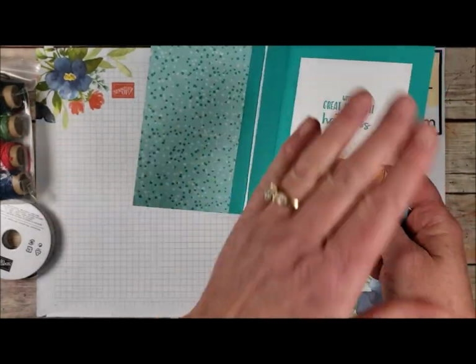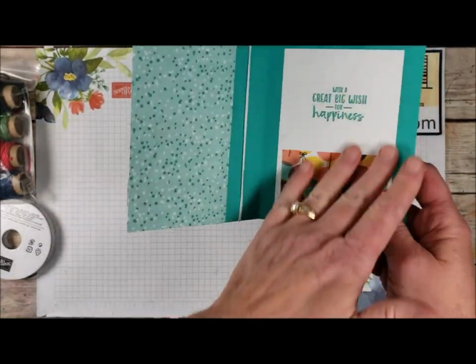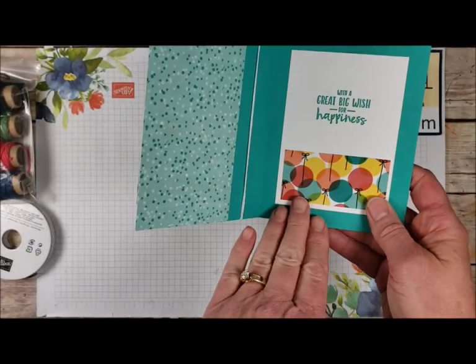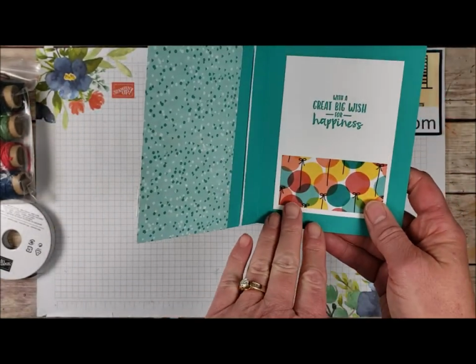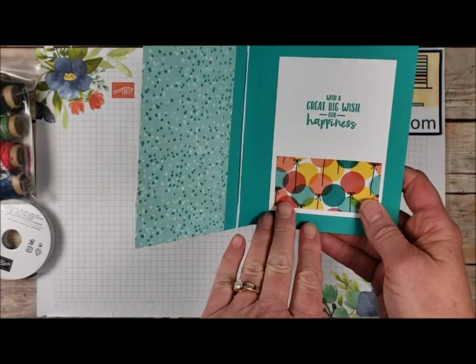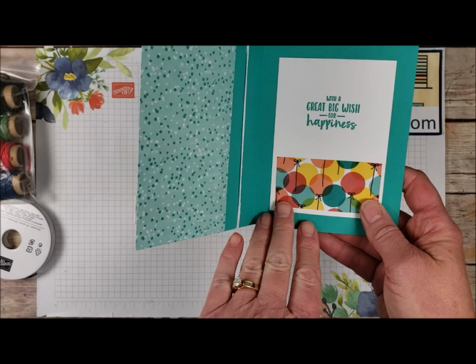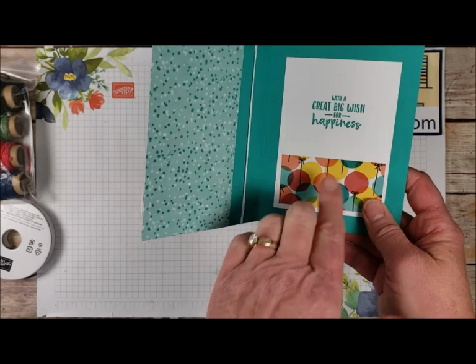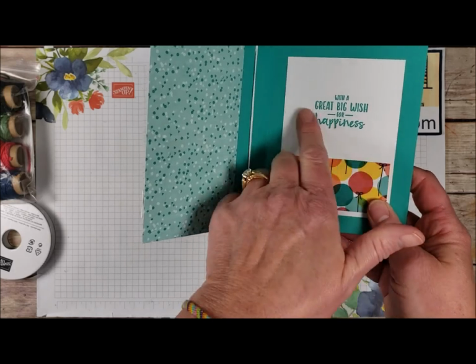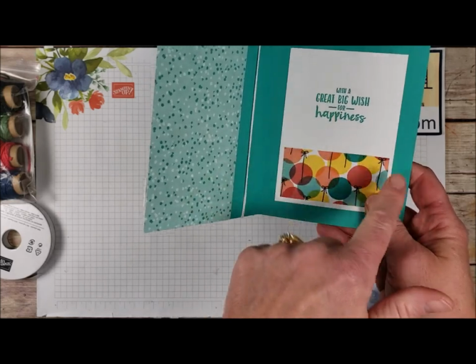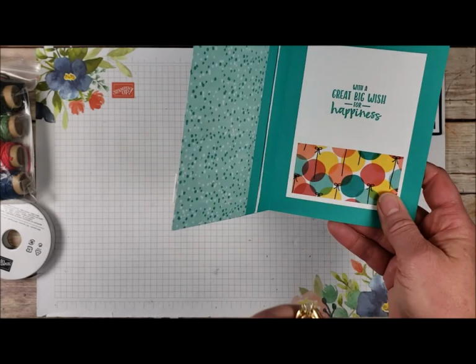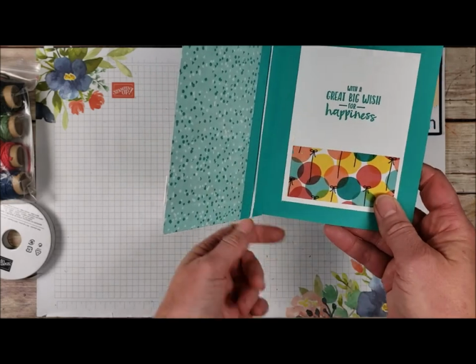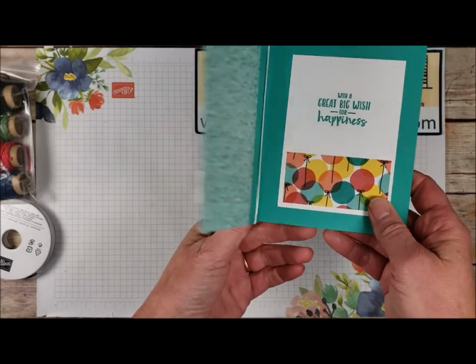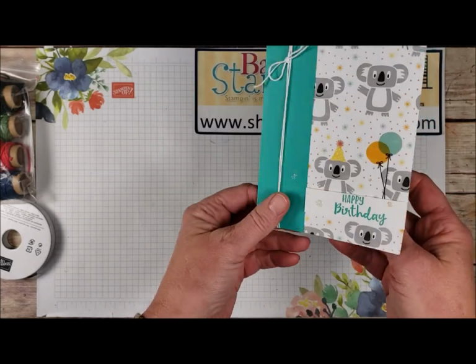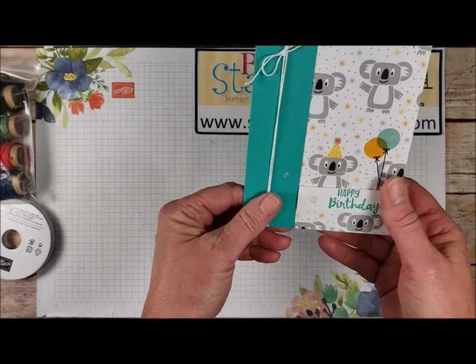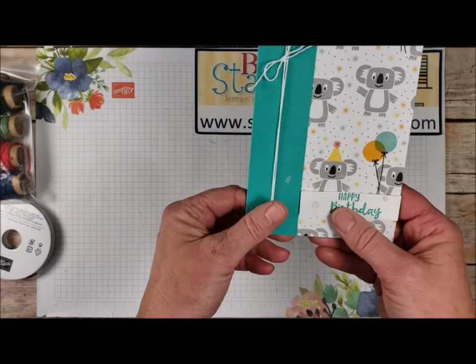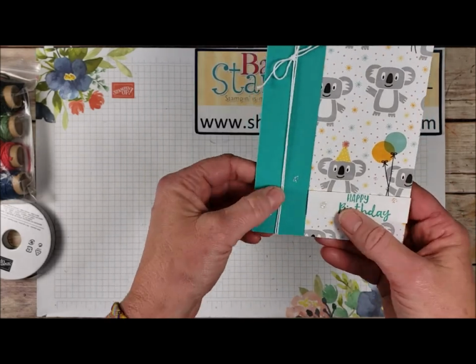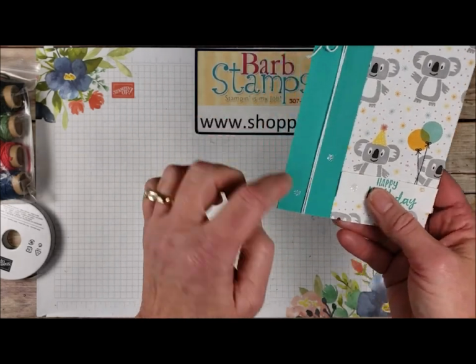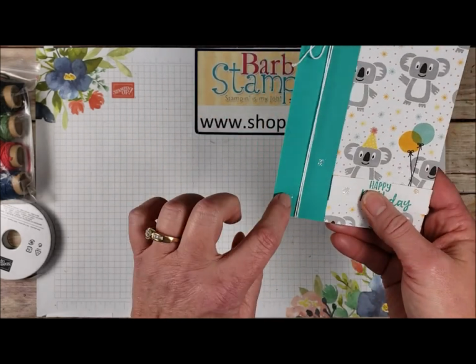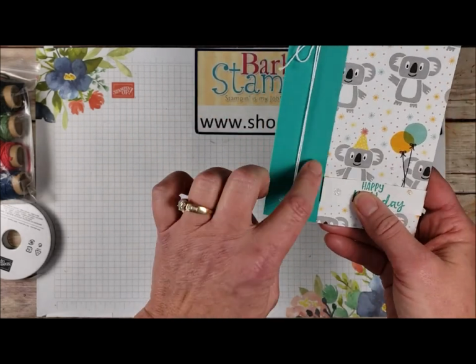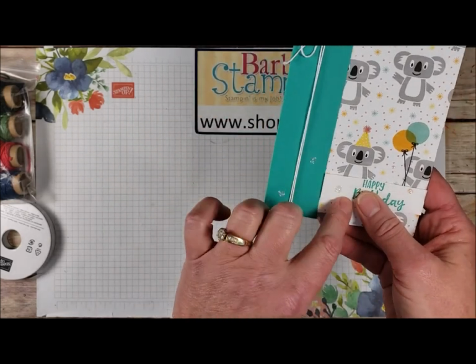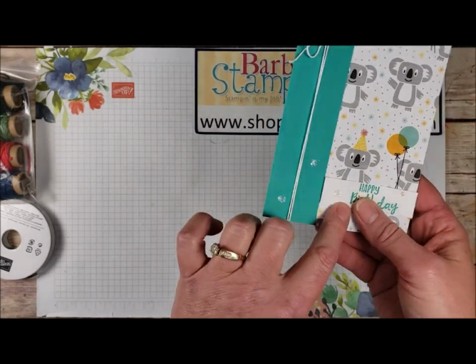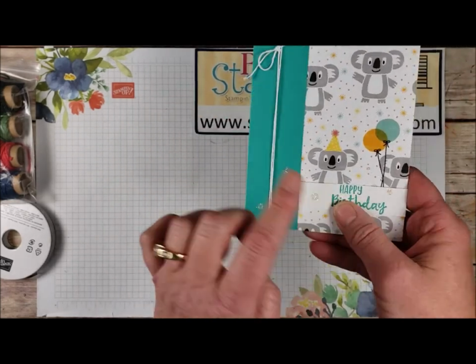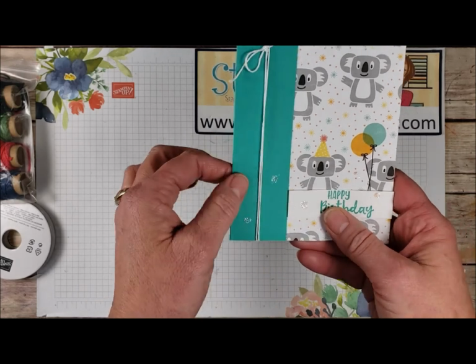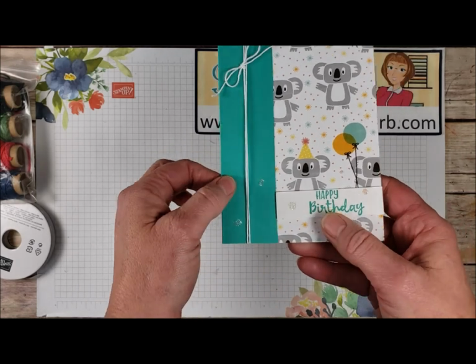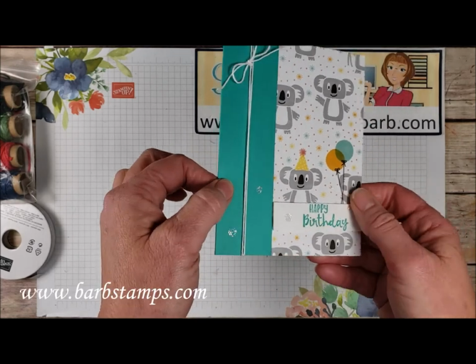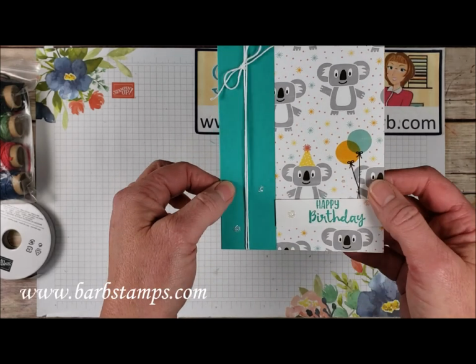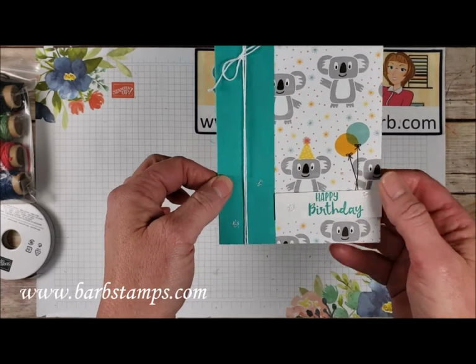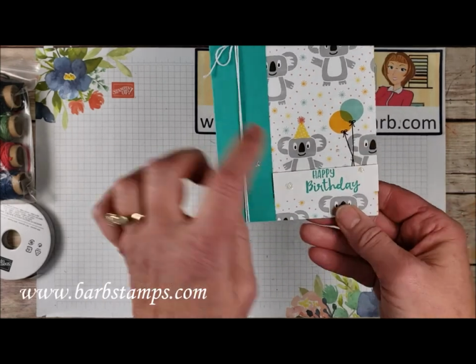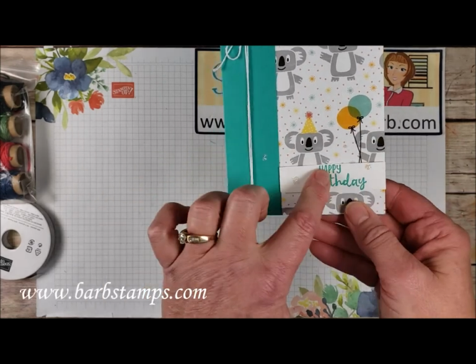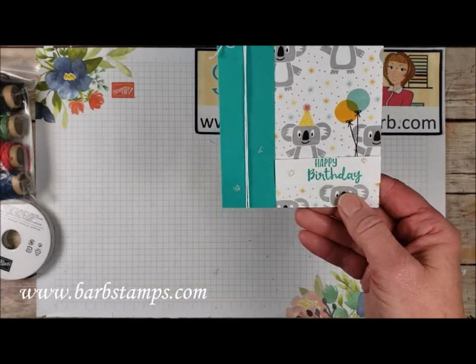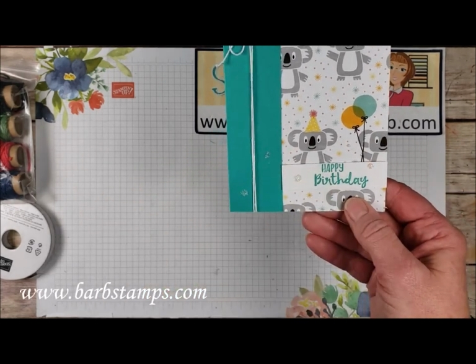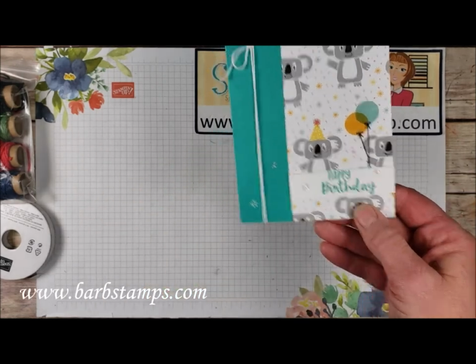Then we have a nice sentiment layer on the inside here where we have our sentiment and some more Designer Series paper. Some more glue dots with Dazzling Diamonds glitter on there, and then our little sentiment piece.